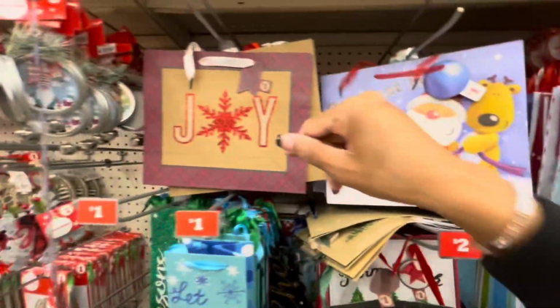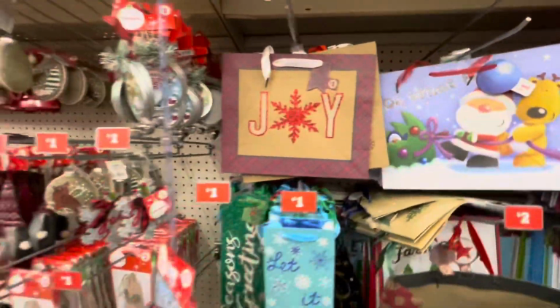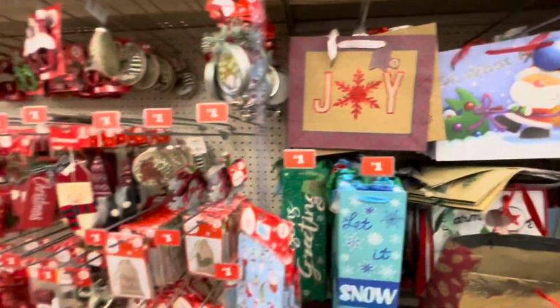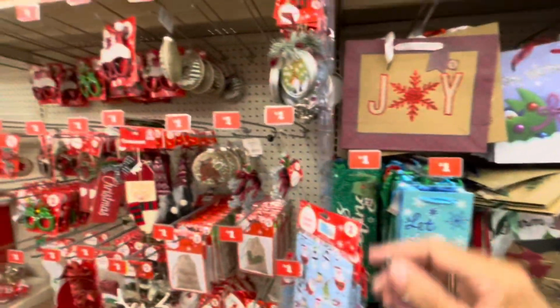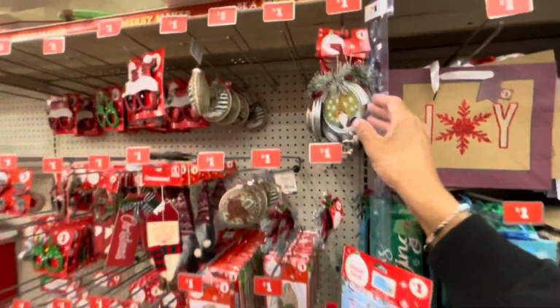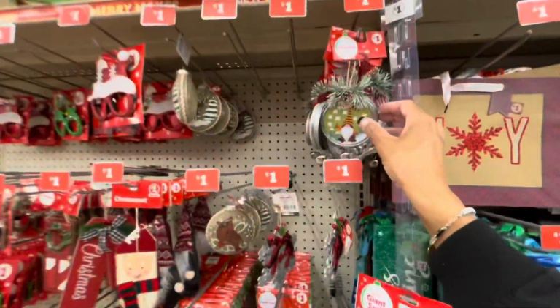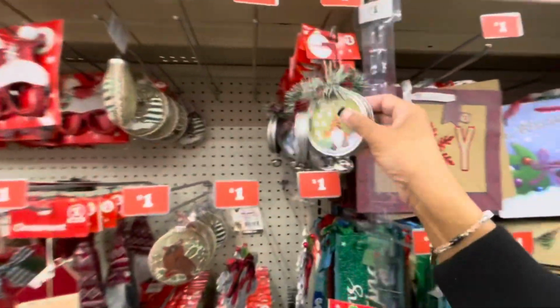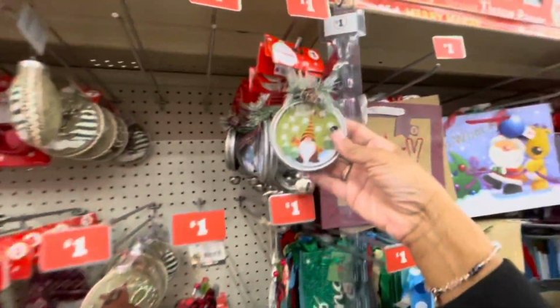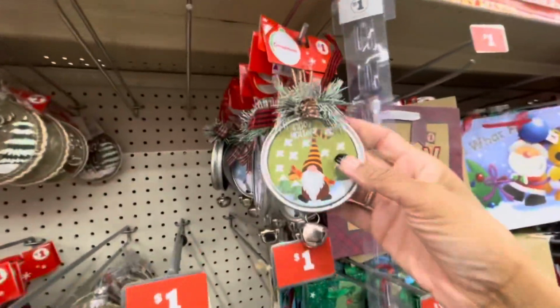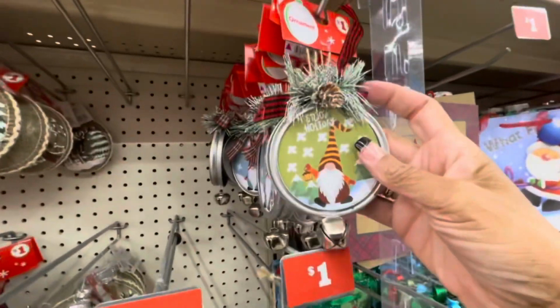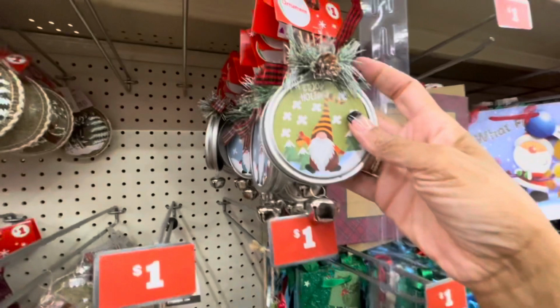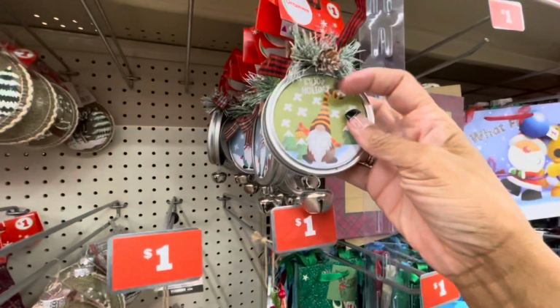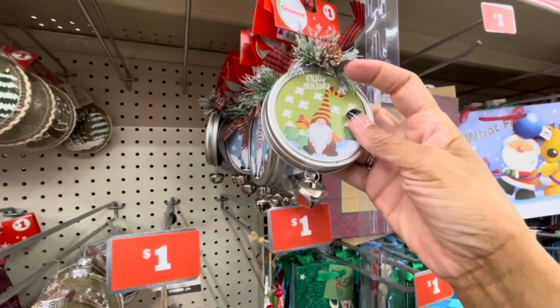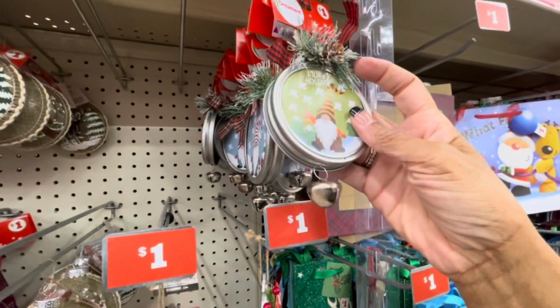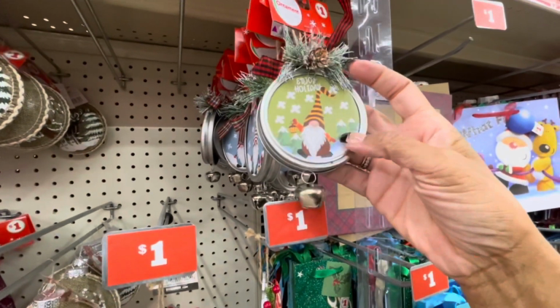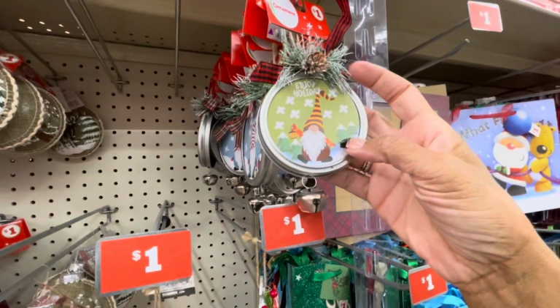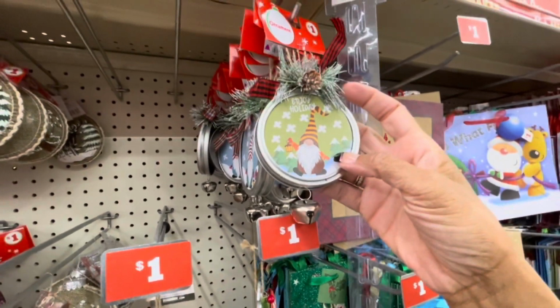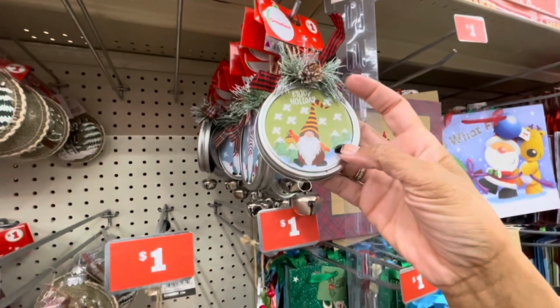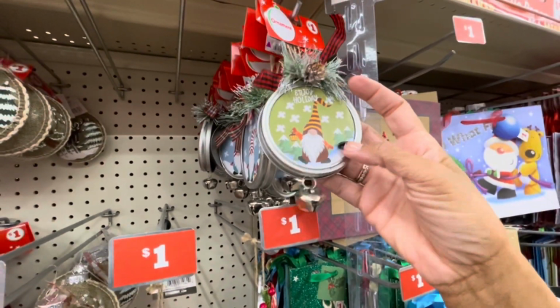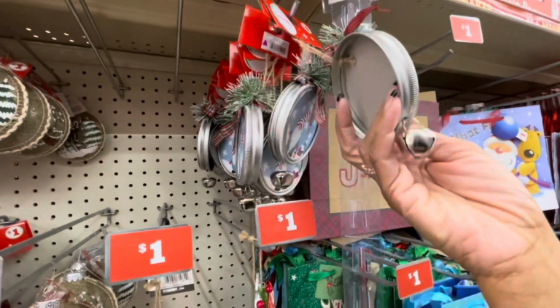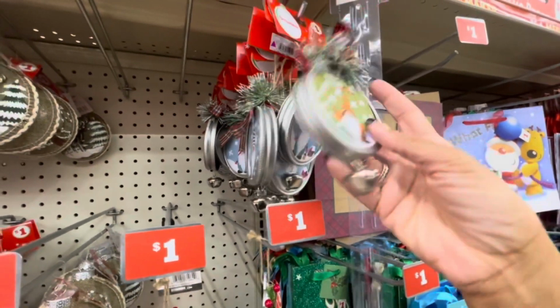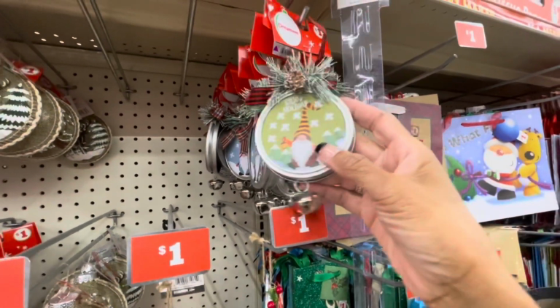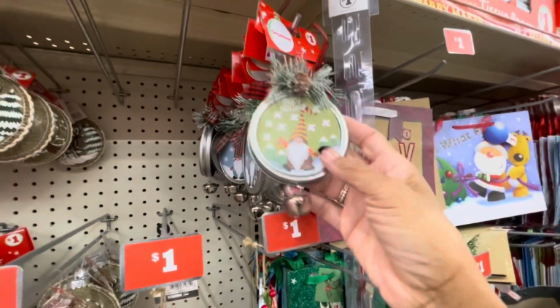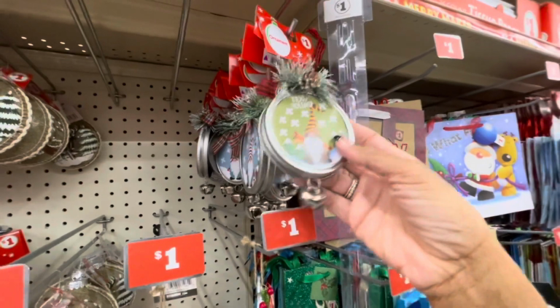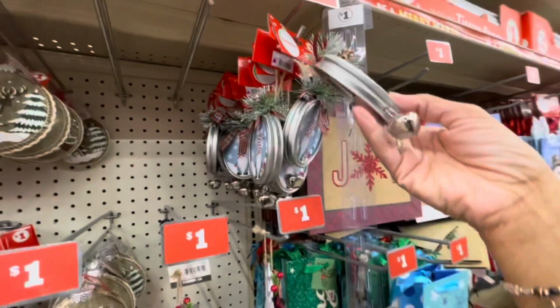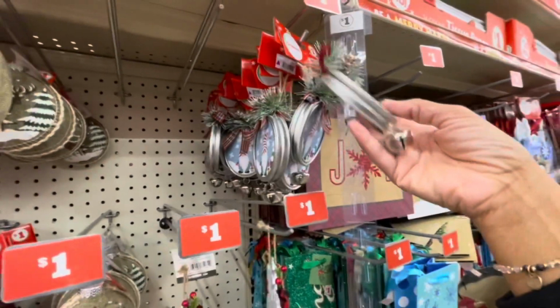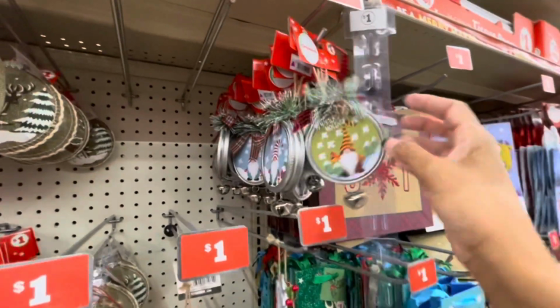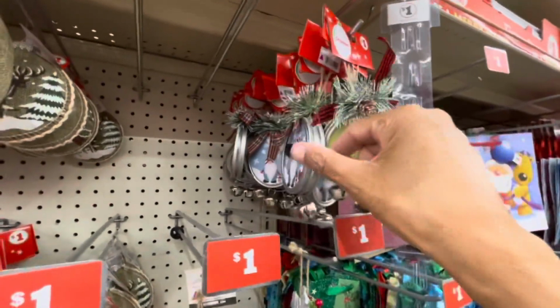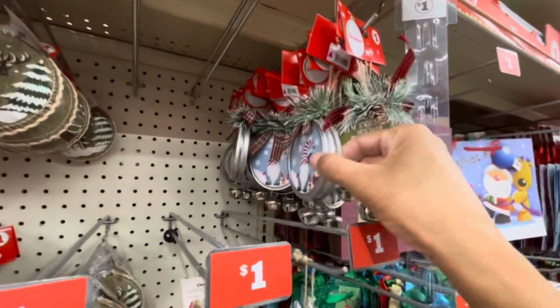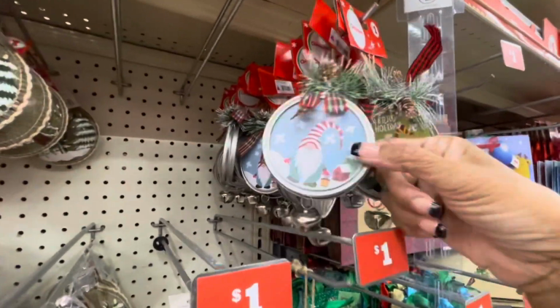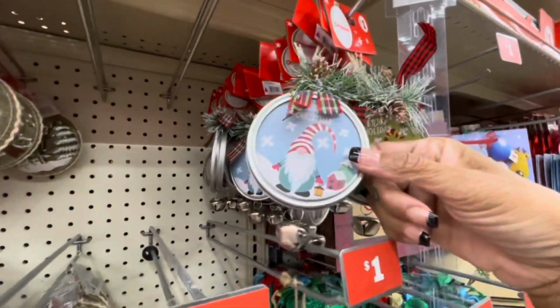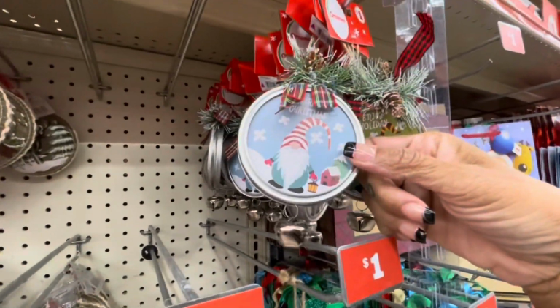Joy. And they have a few ornaments left, guys. Look at this one — Enjoy. It says Enjoy Holiday. I'm thinking it should say Enjoy the Holidays. But these are really cute. Merry Christmas.